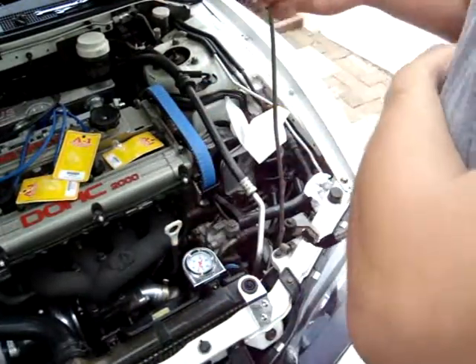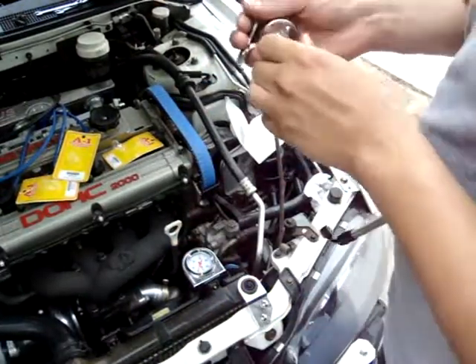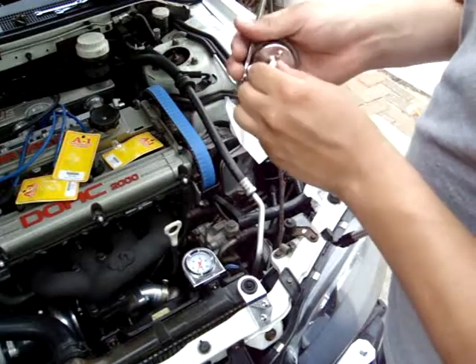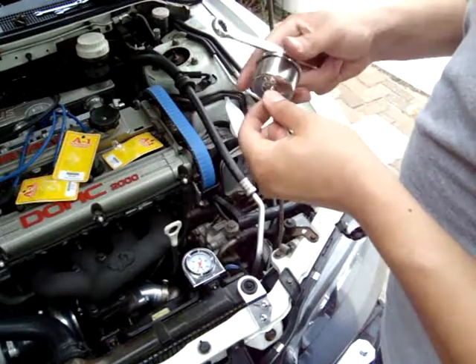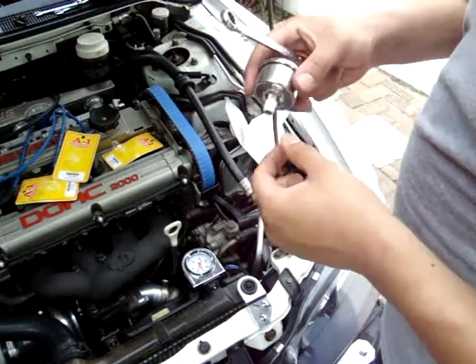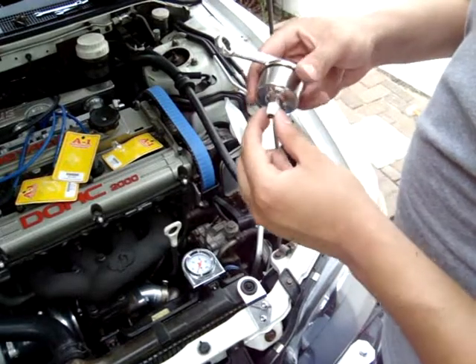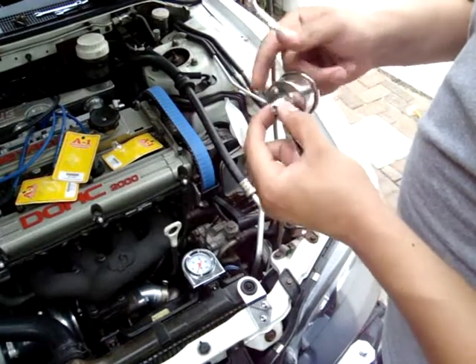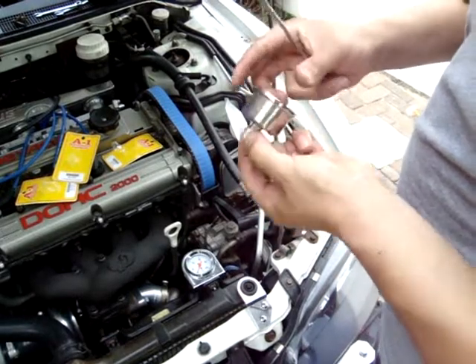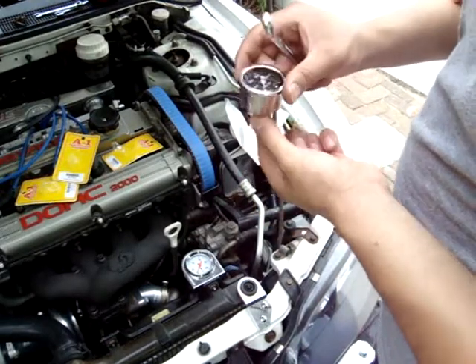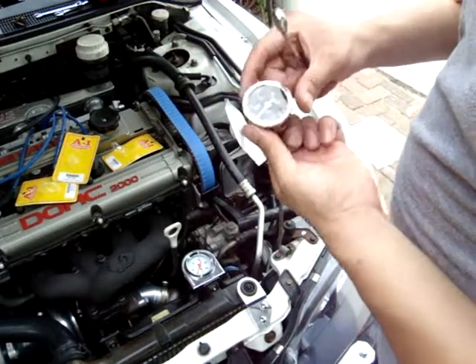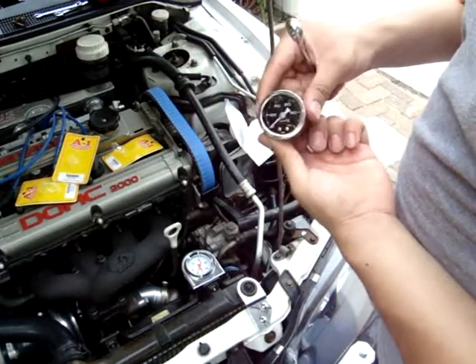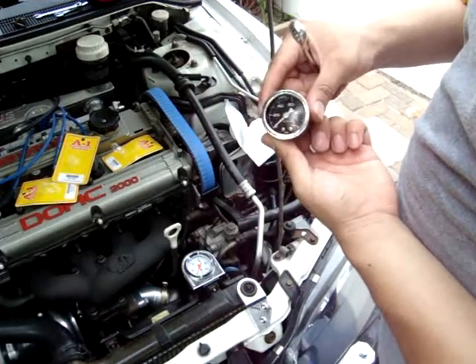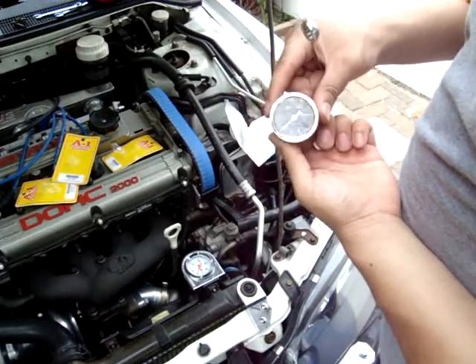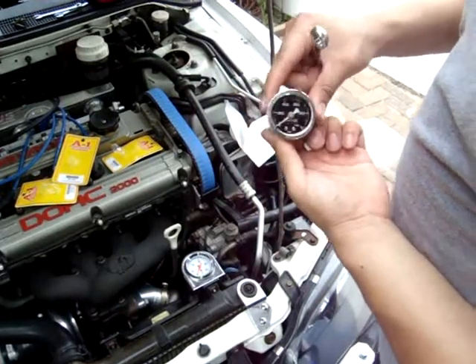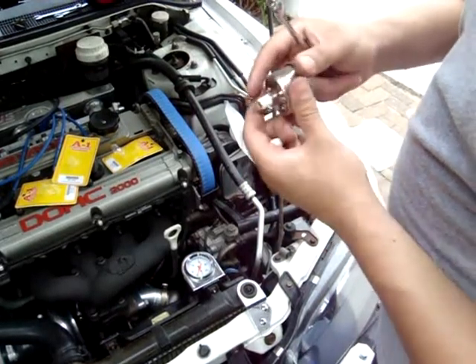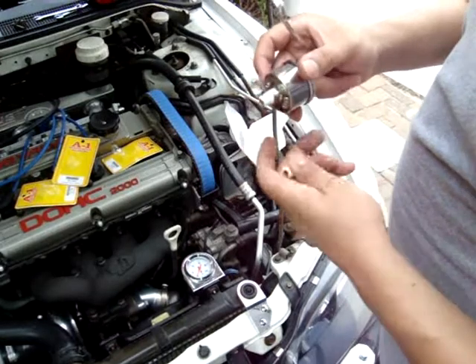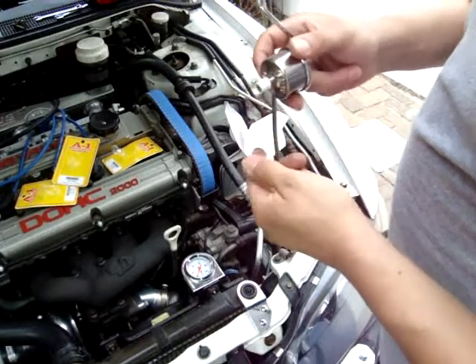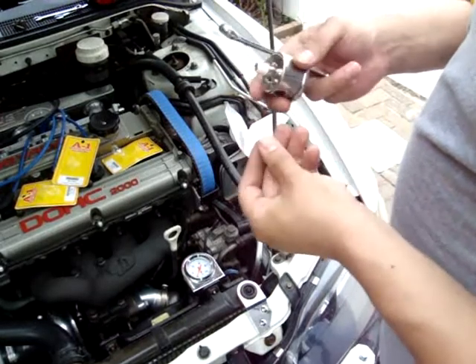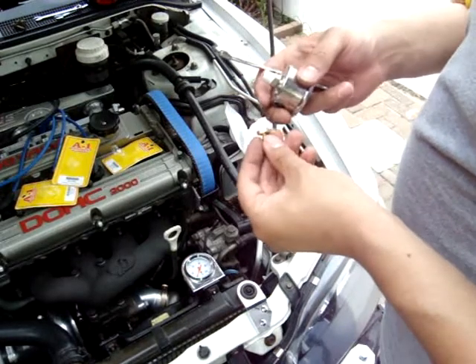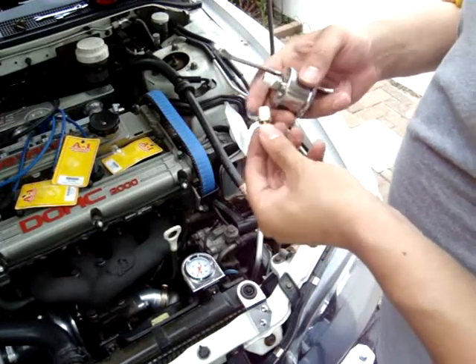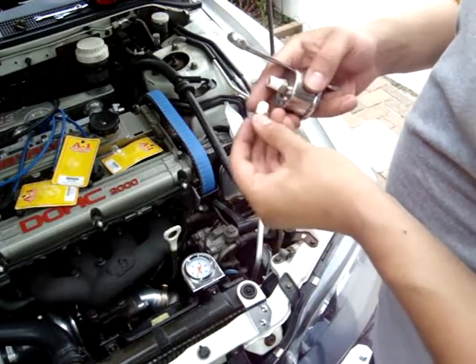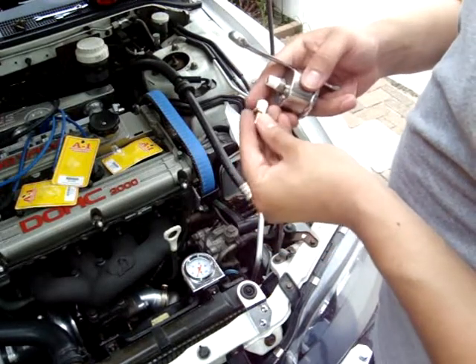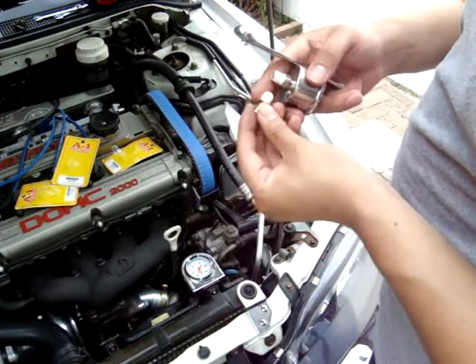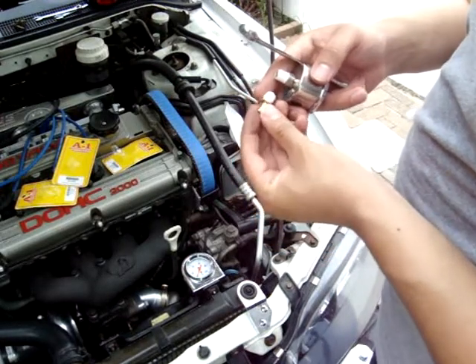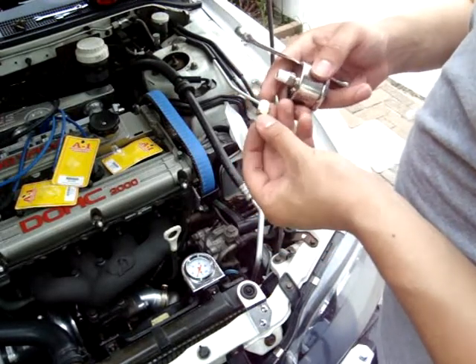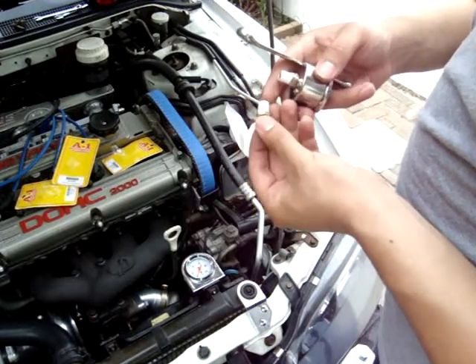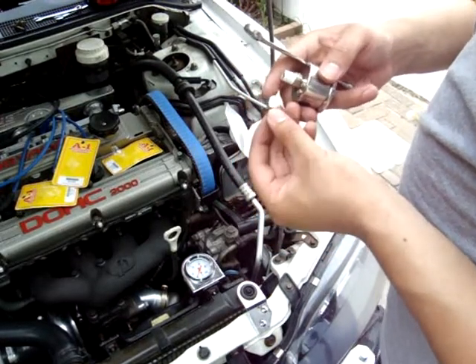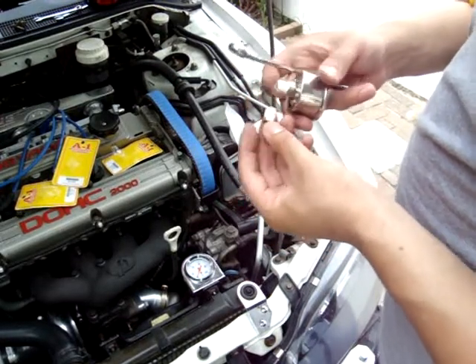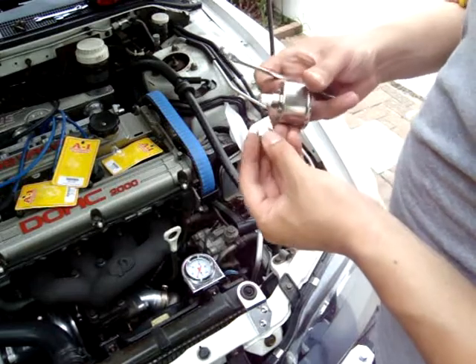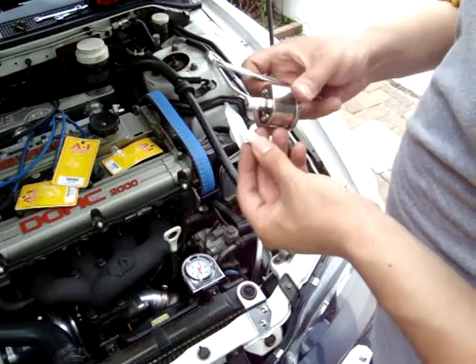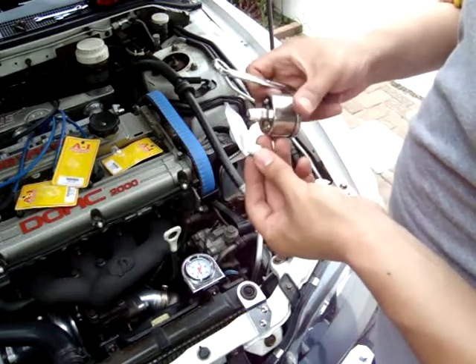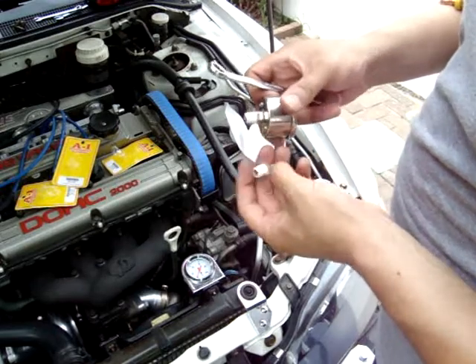Make sure you get some Teflon tape on the gauge itself as well as the vacuum barb fitting. These are the only places you want Teflon tape.